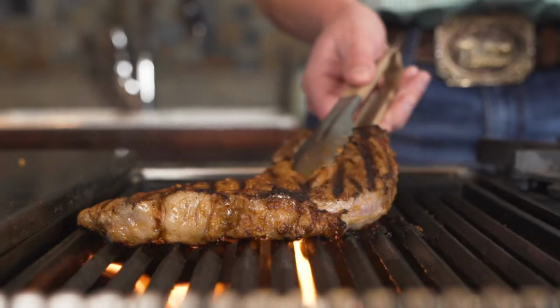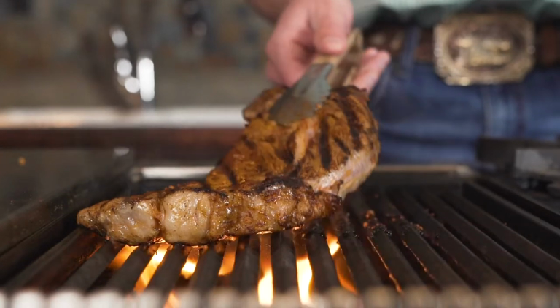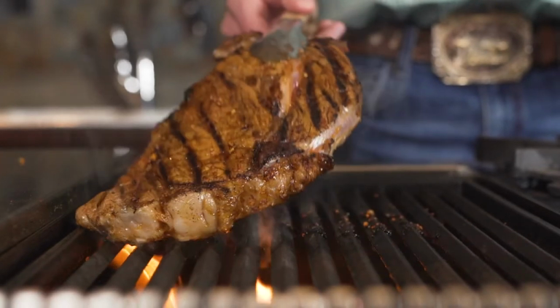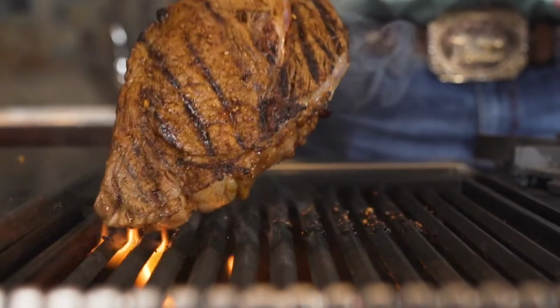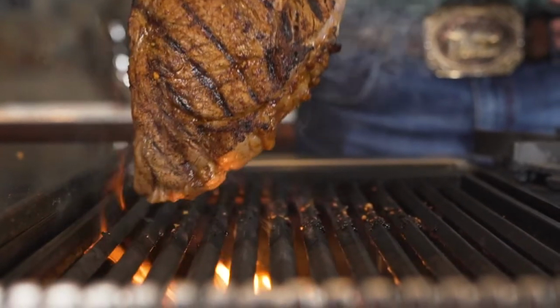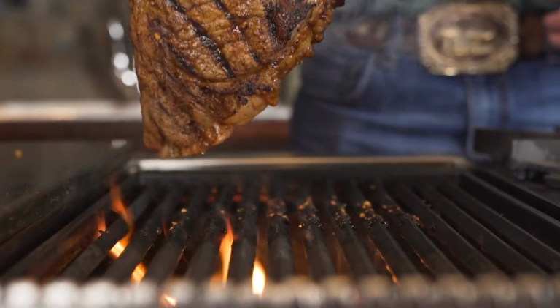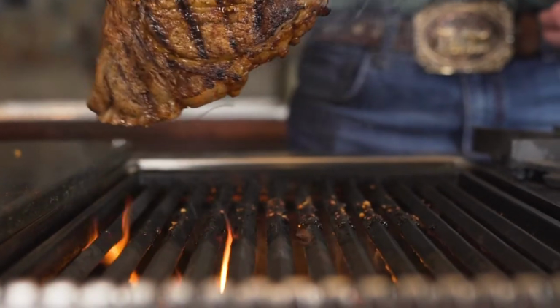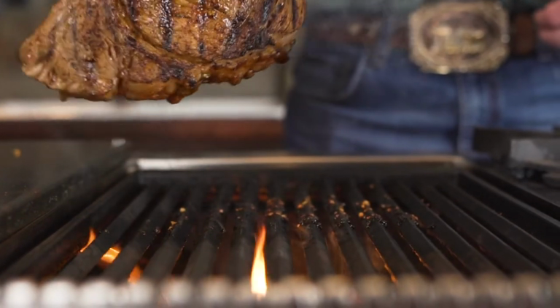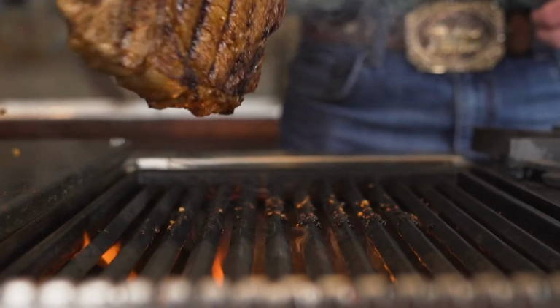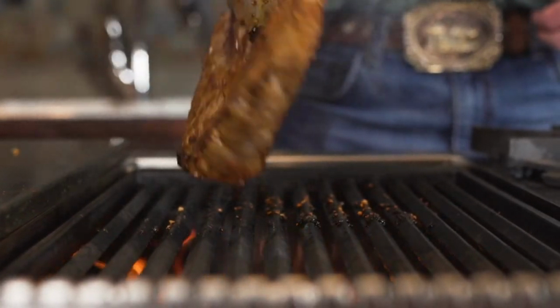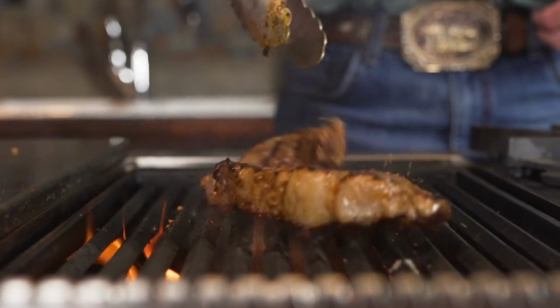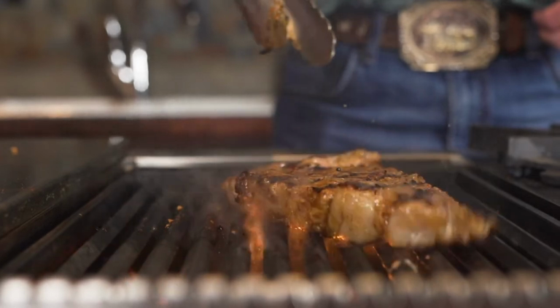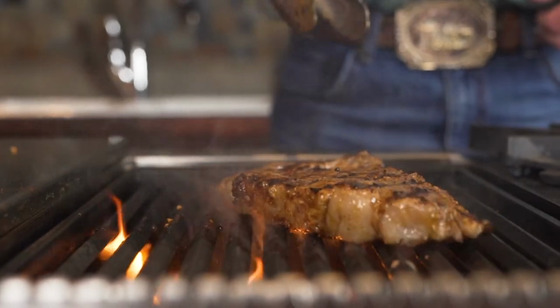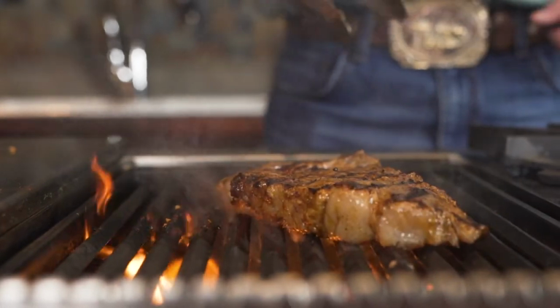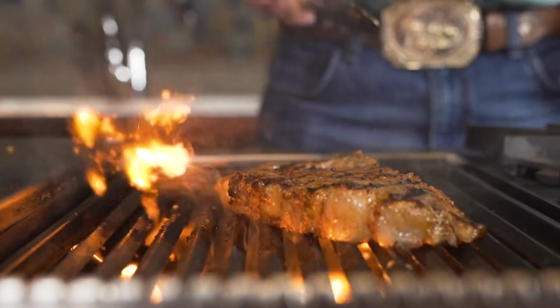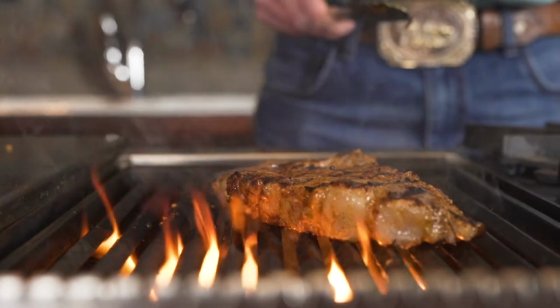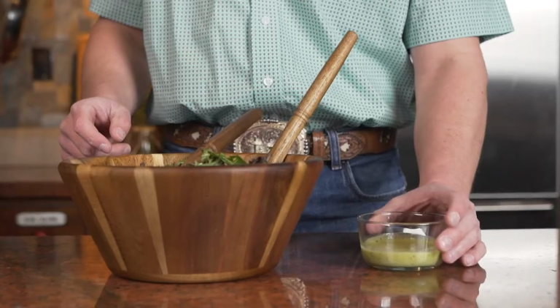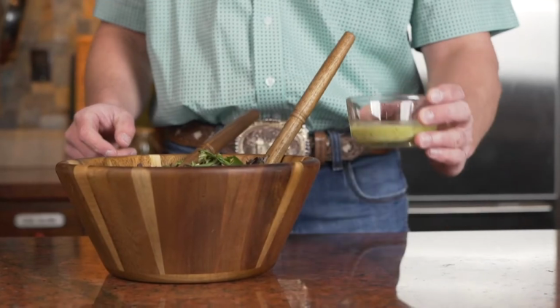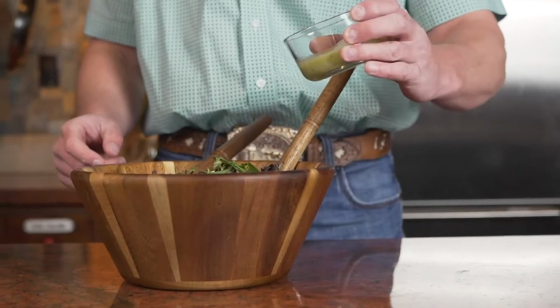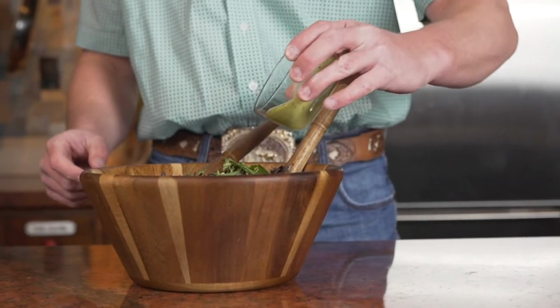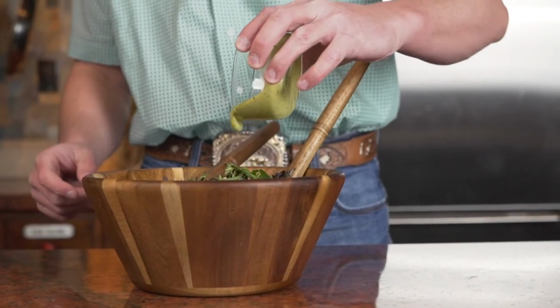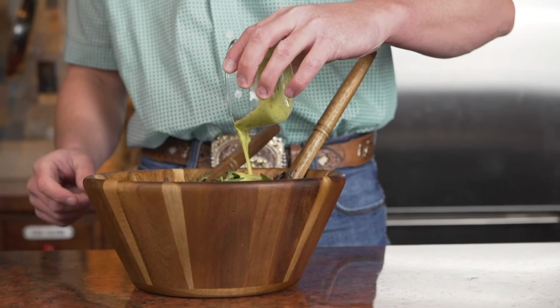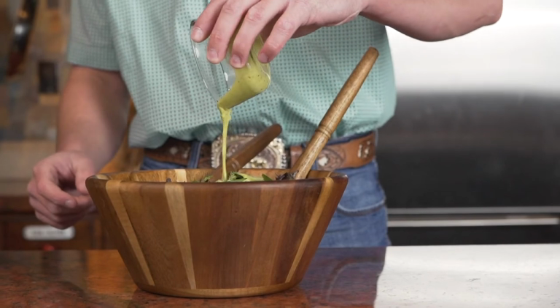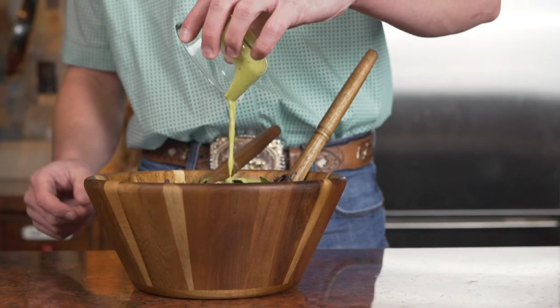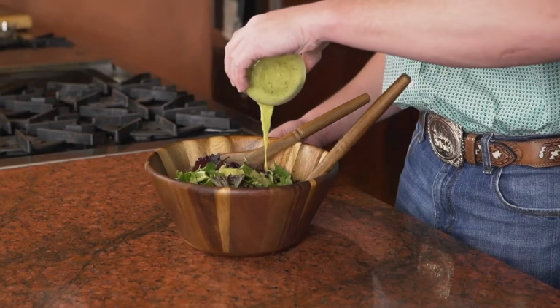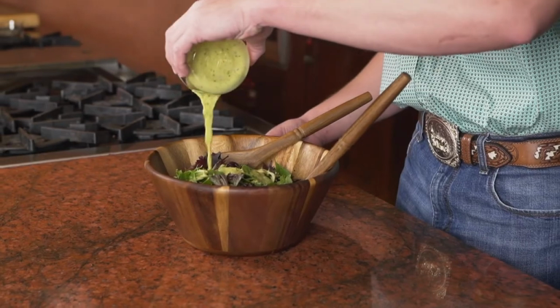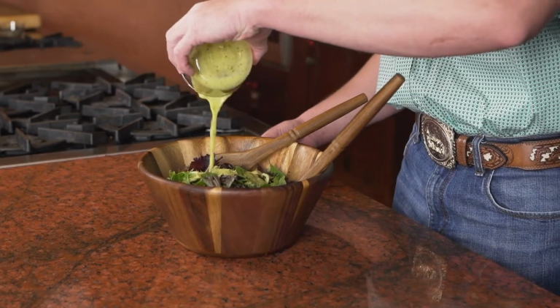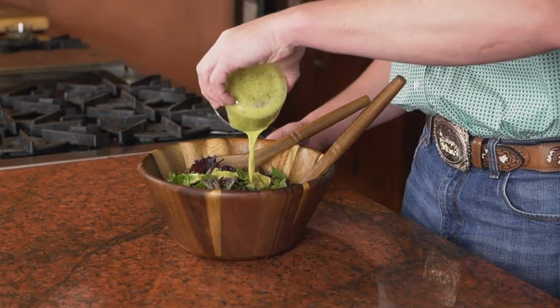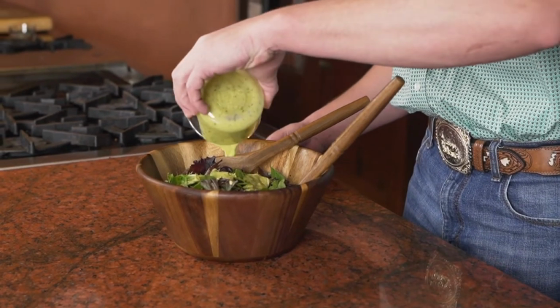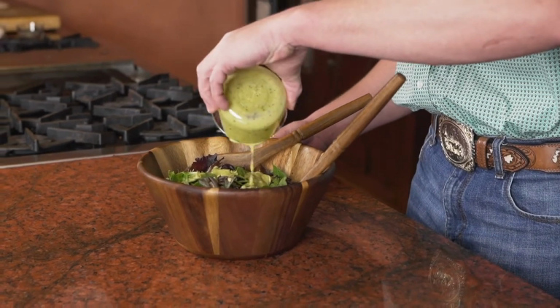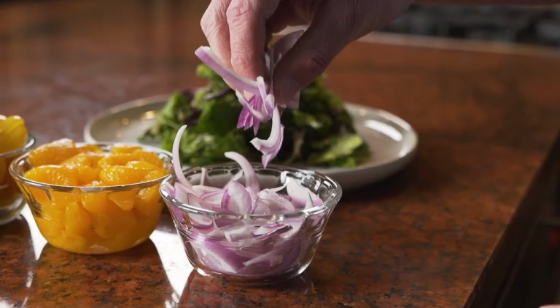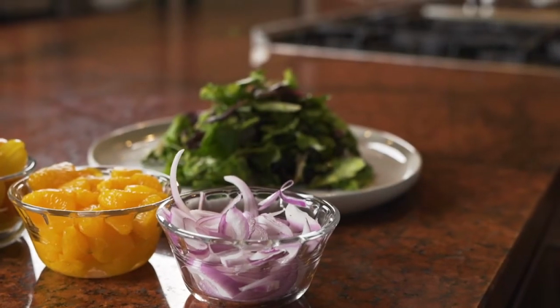I love ribeye because to me it's juicy and fatty and just gives you that good flavor to it. While the steak is resting I toss the salad with guacamole salsa. I top the salad with some vegetables and fruits like tomatoes, oranges, and onions.